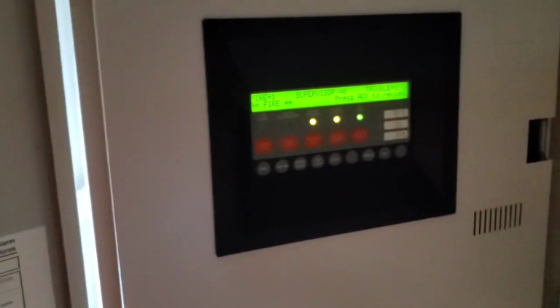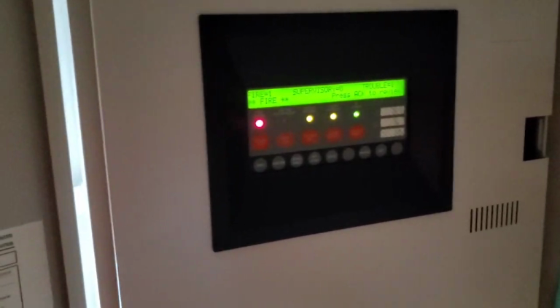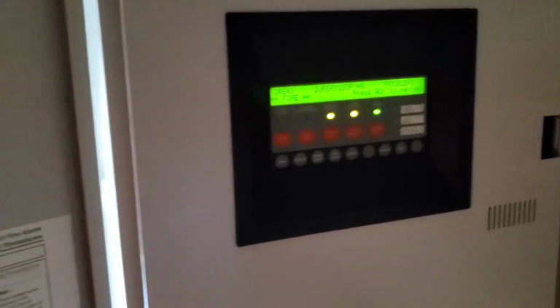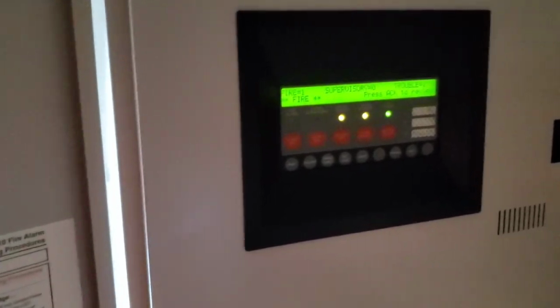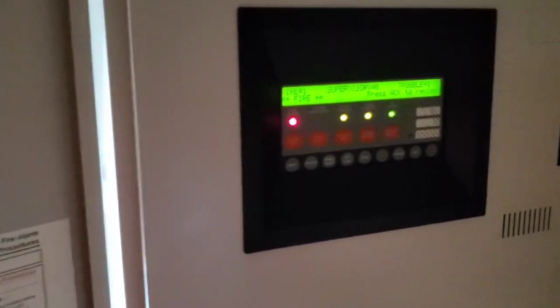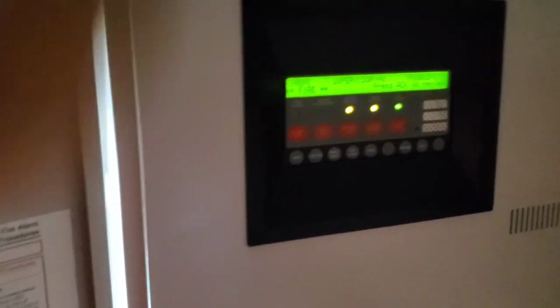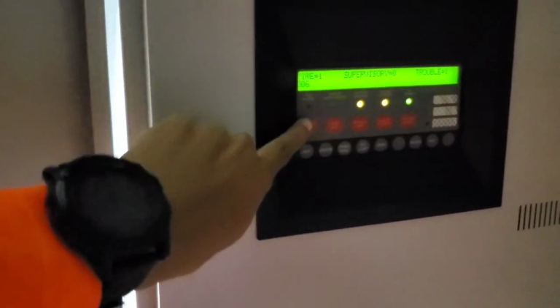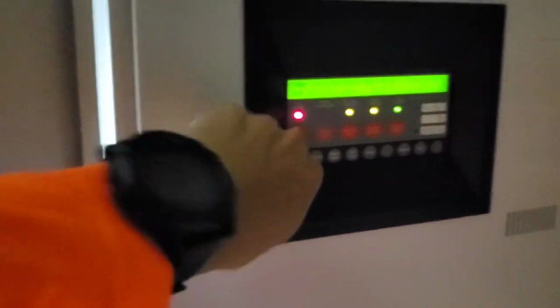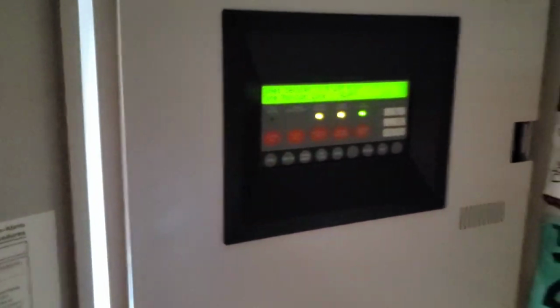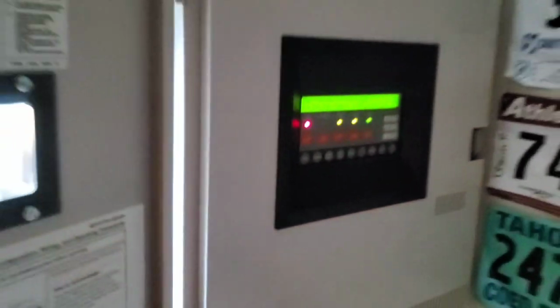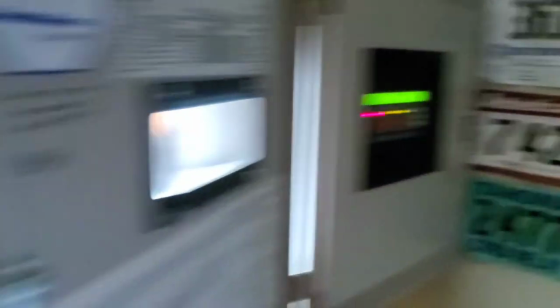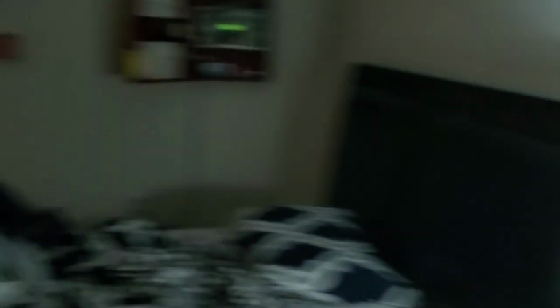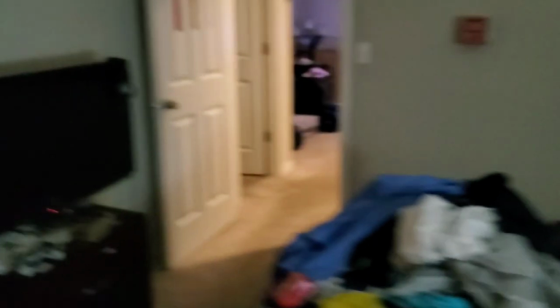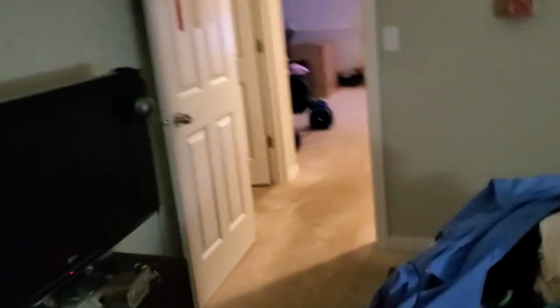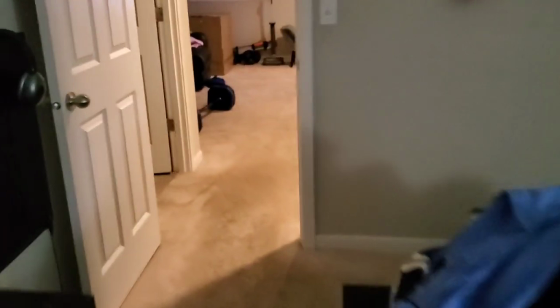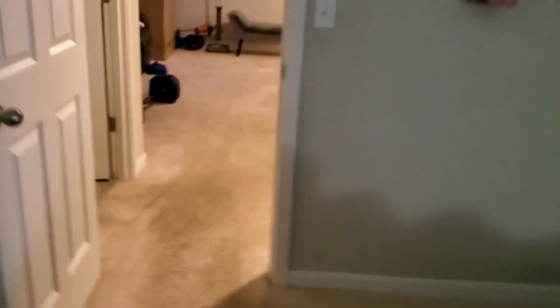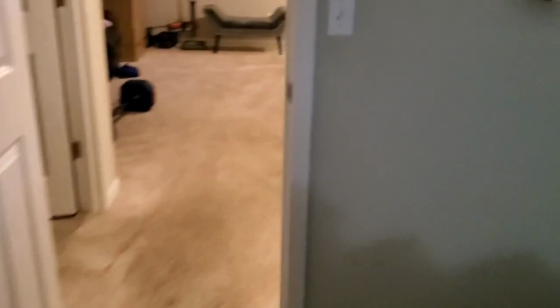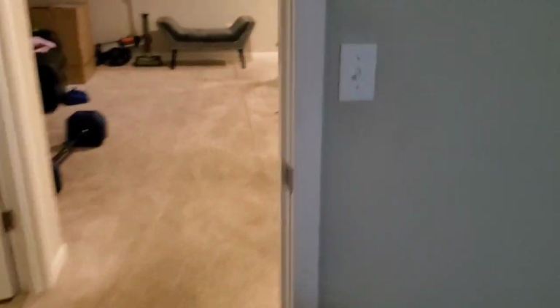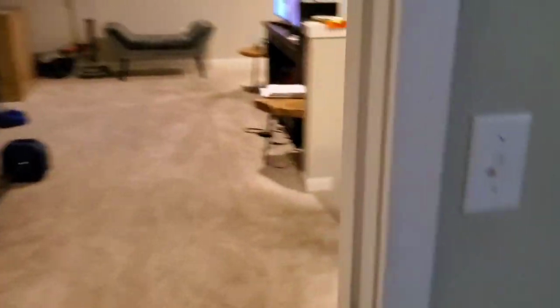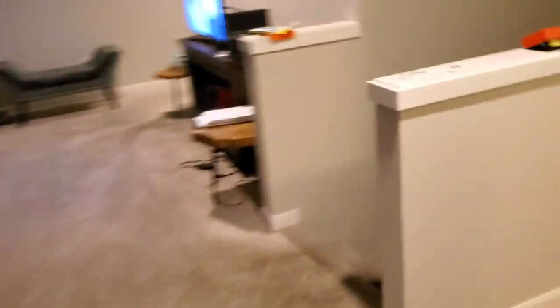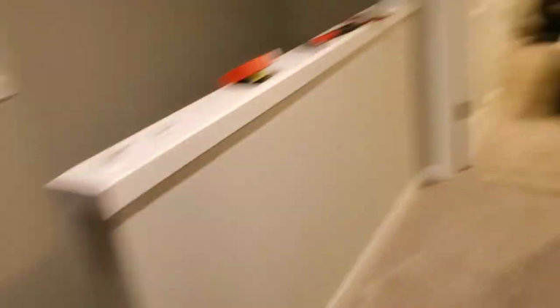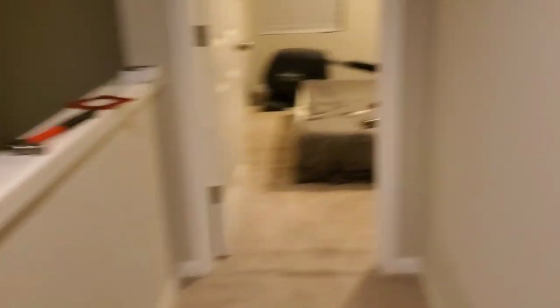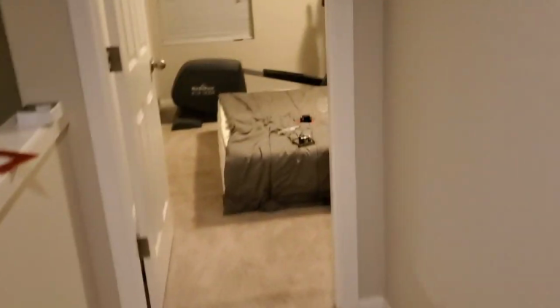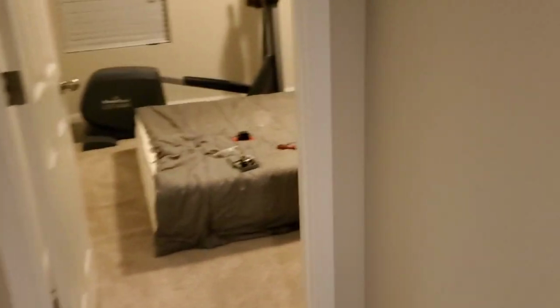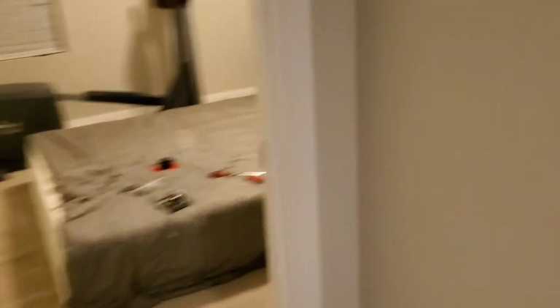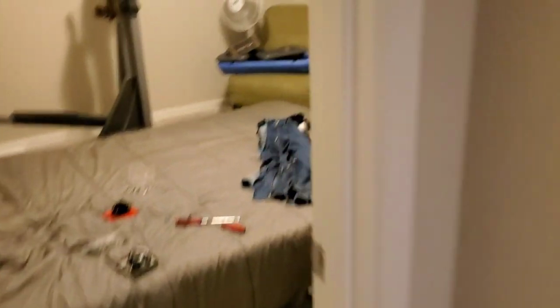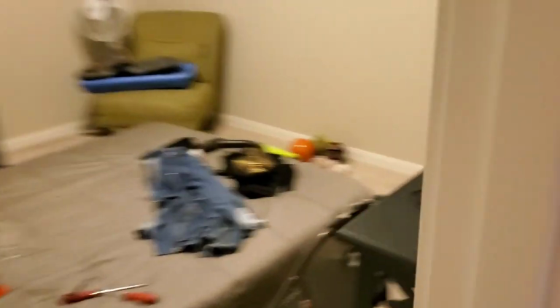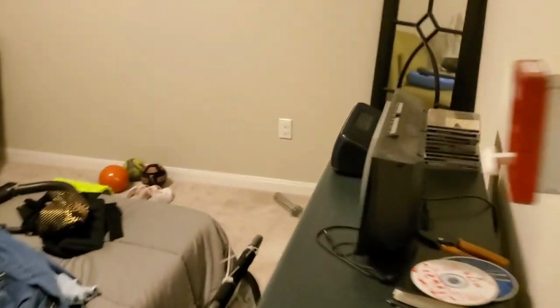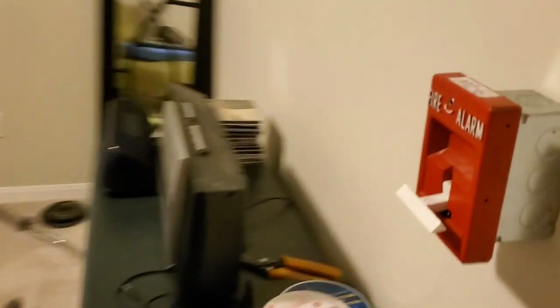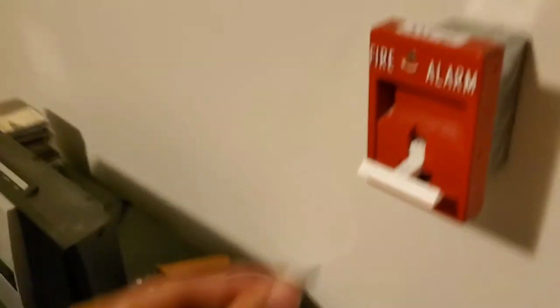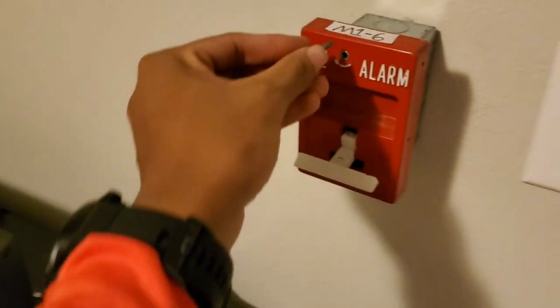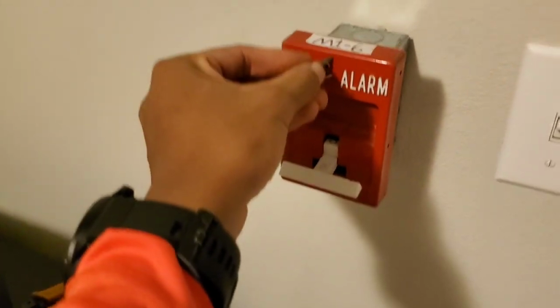Oh wow, that's loud. That was loud. Go ahead and reset the RSG and call it a system test.